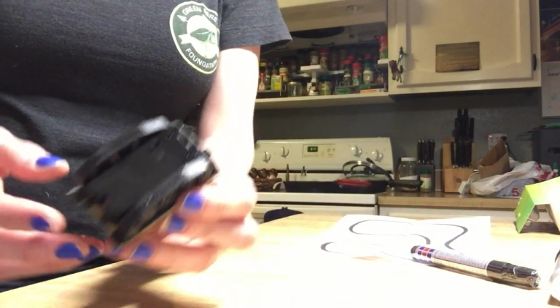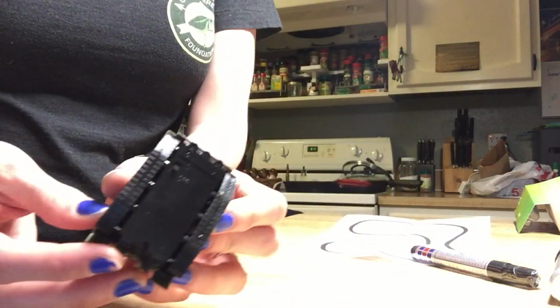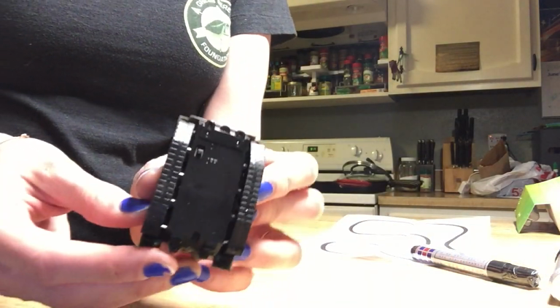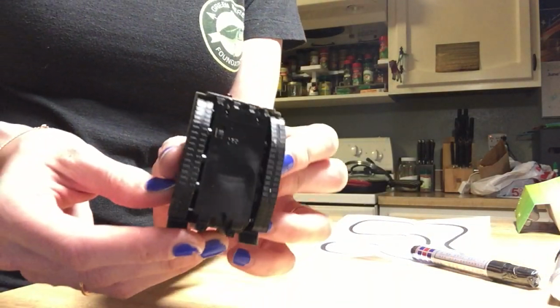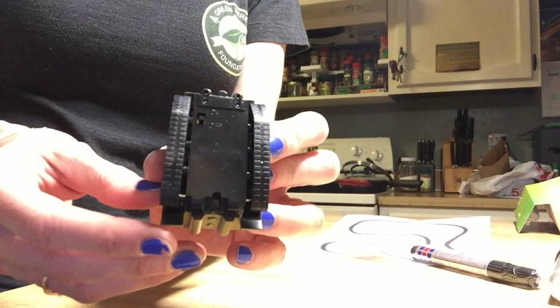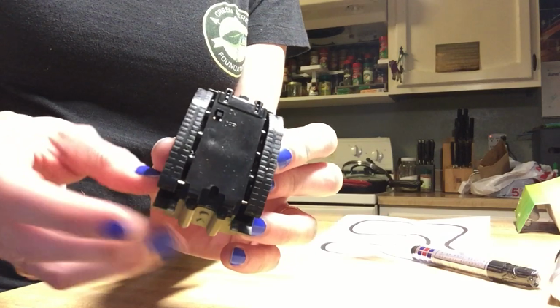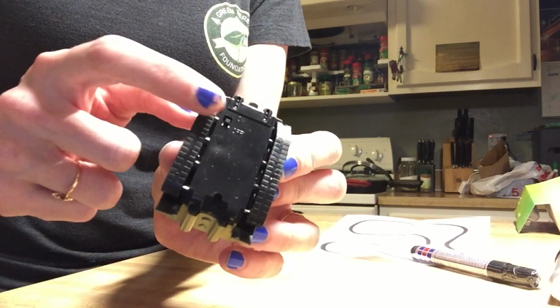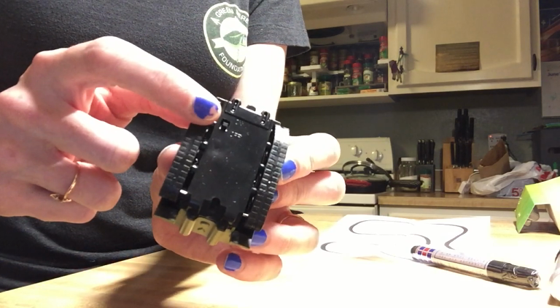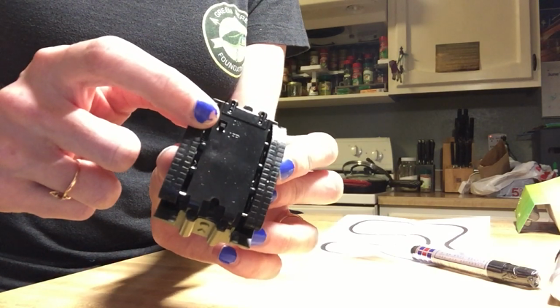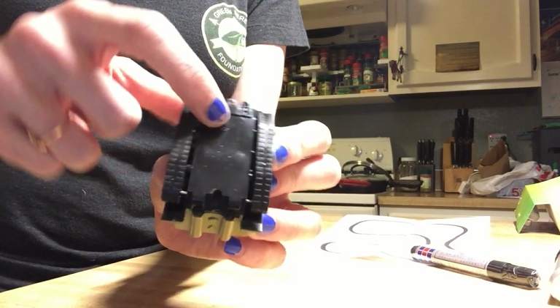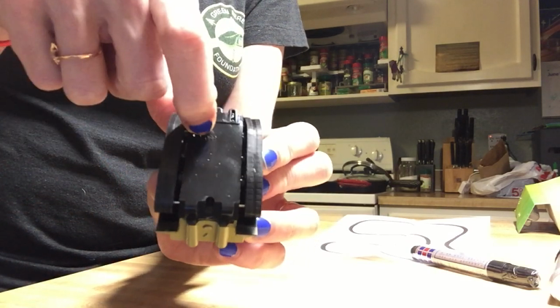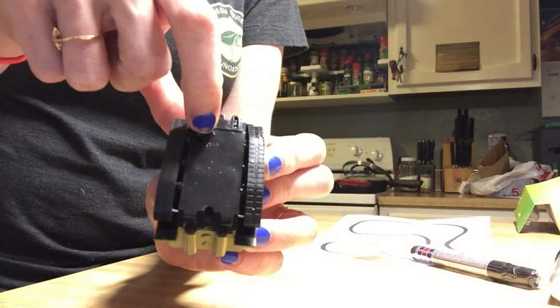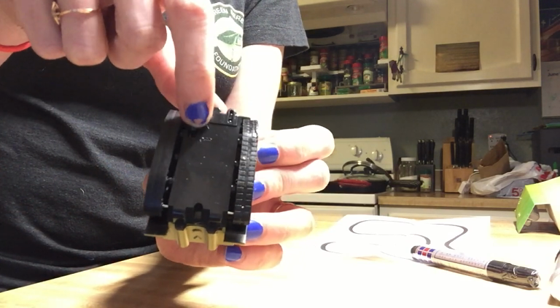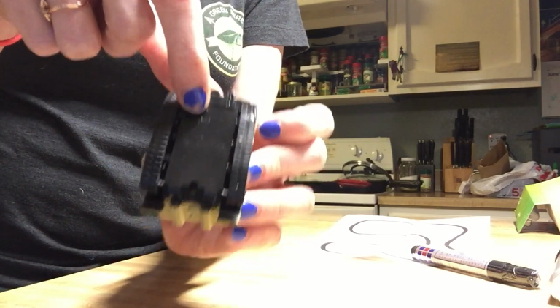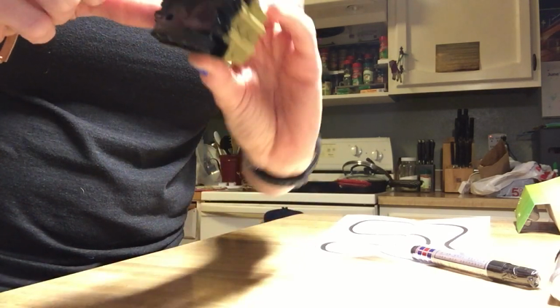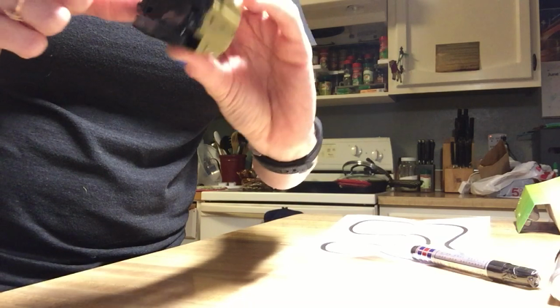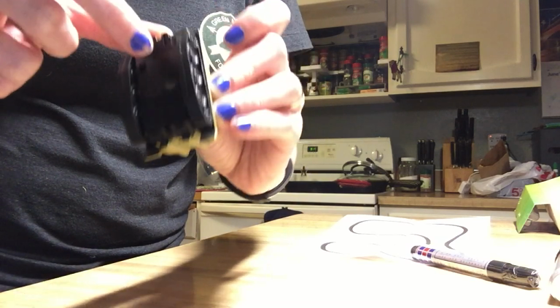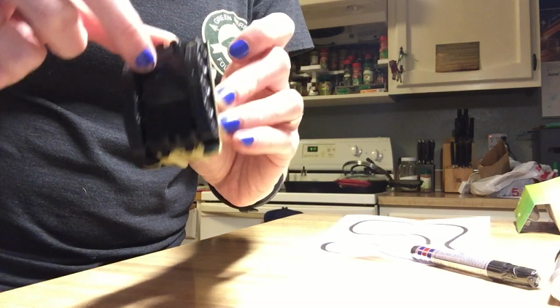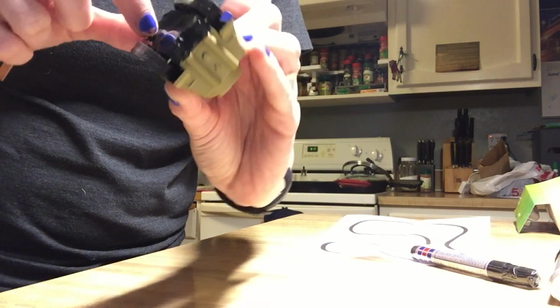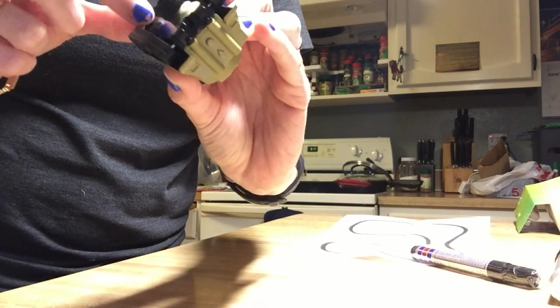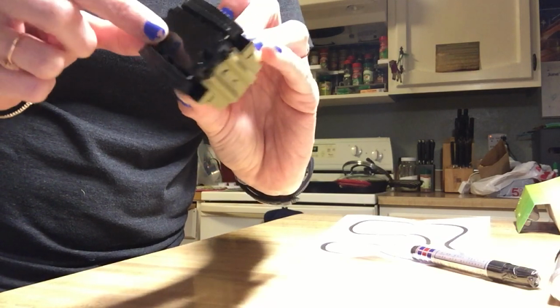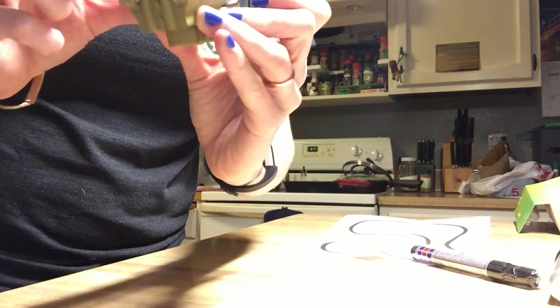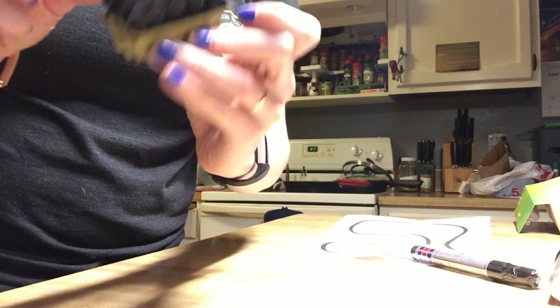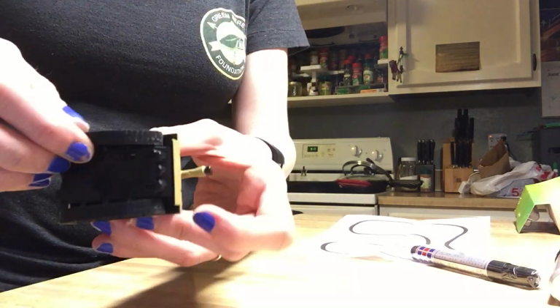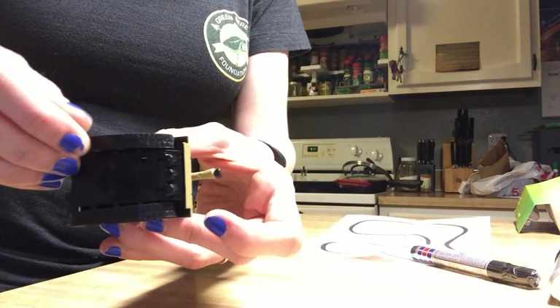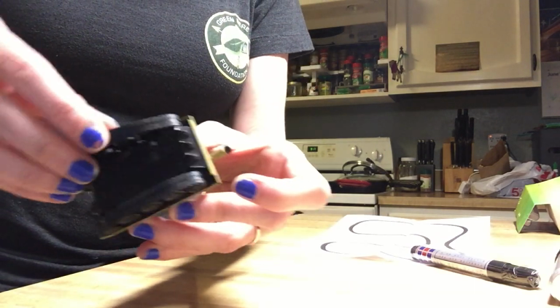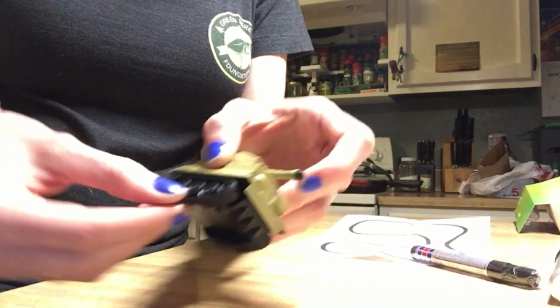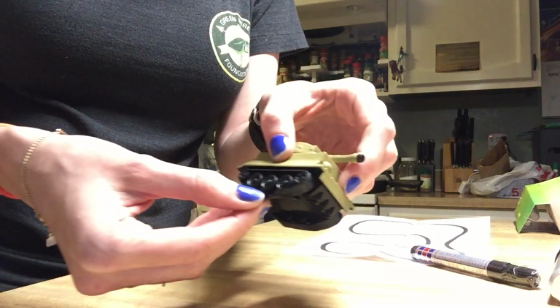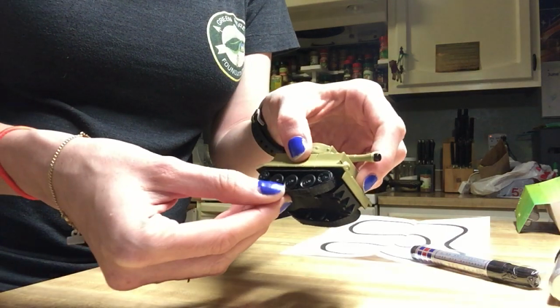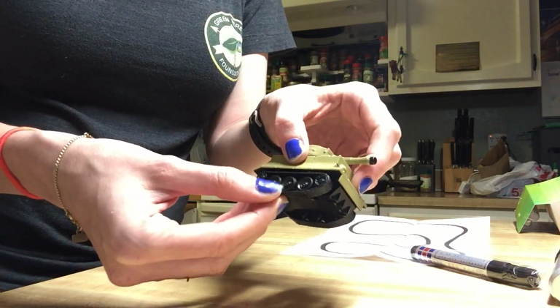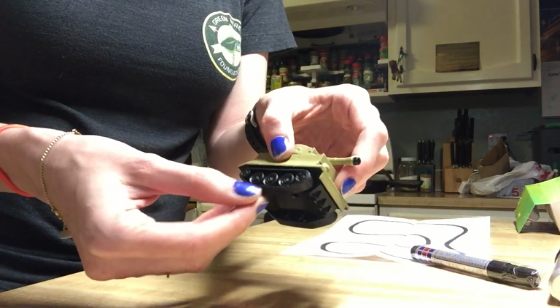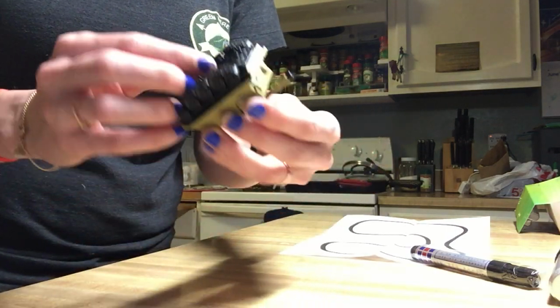It comes with an on and off switch on the bottom, and it's got these little rubber tracks on it.